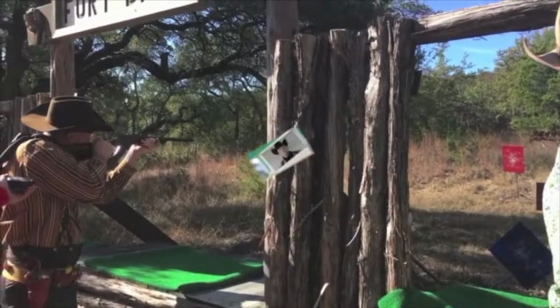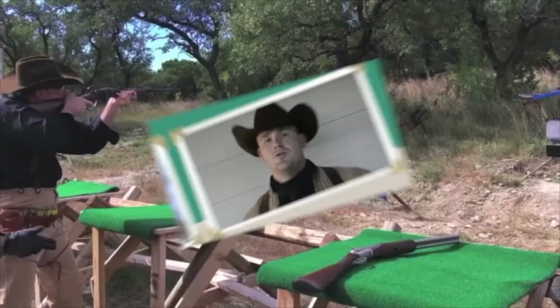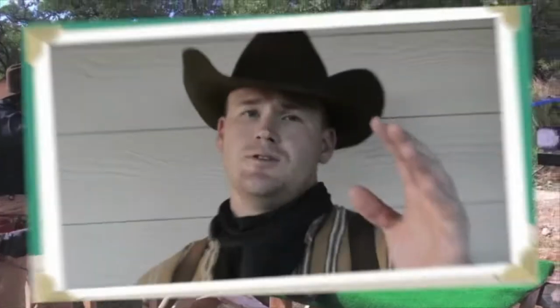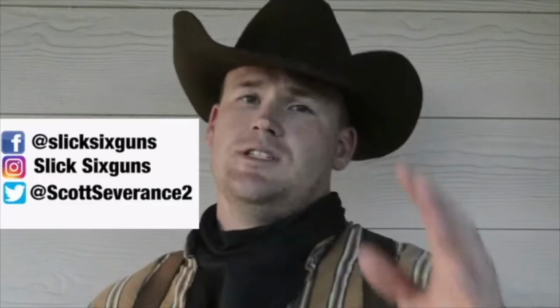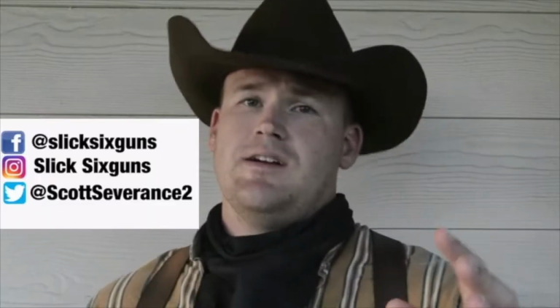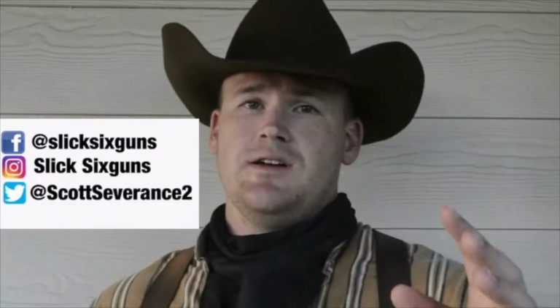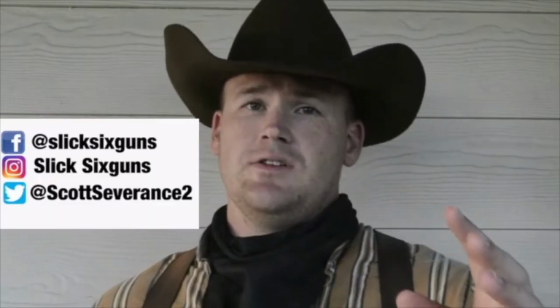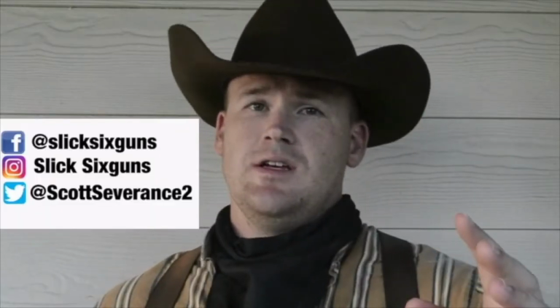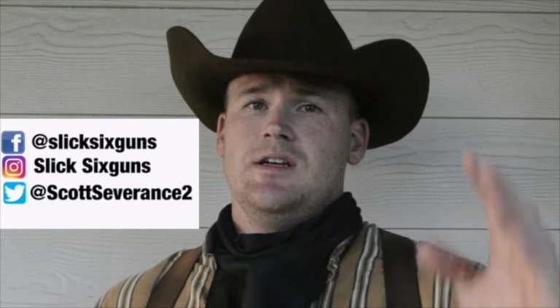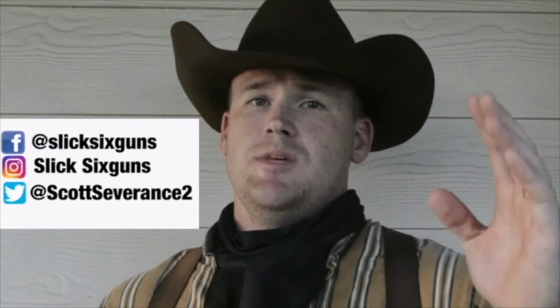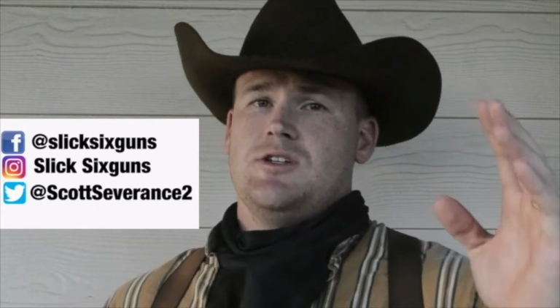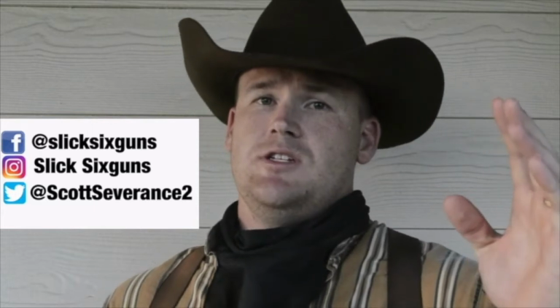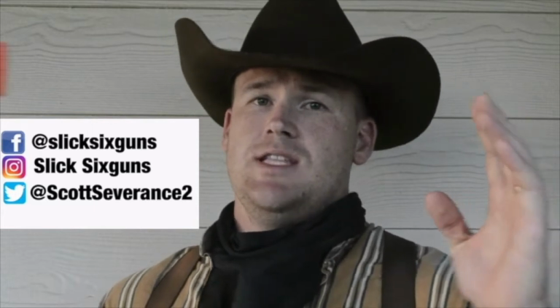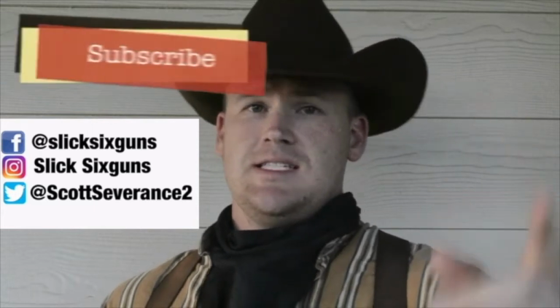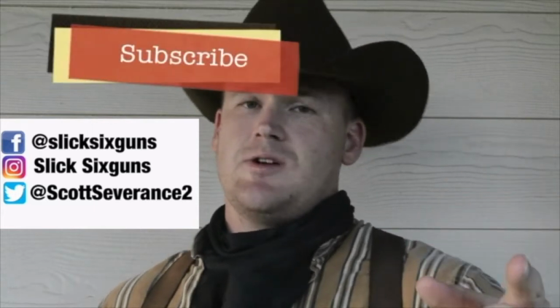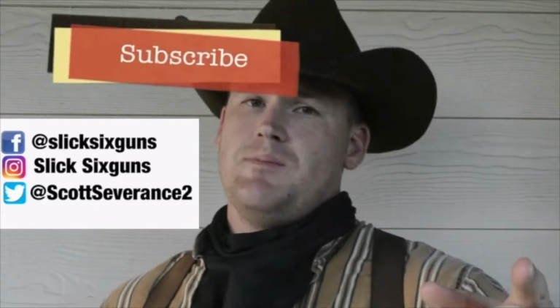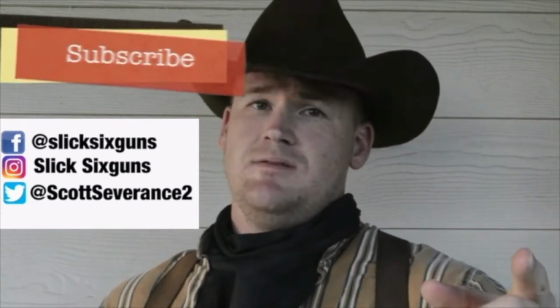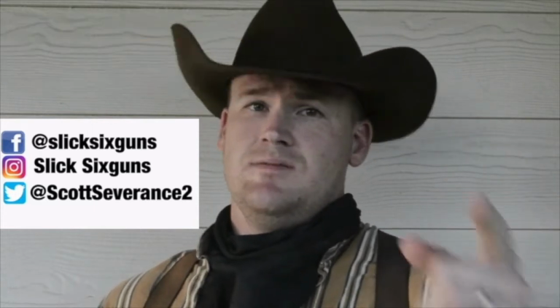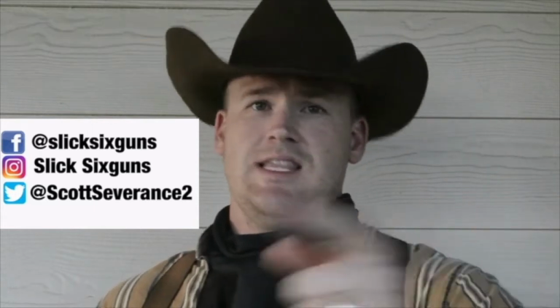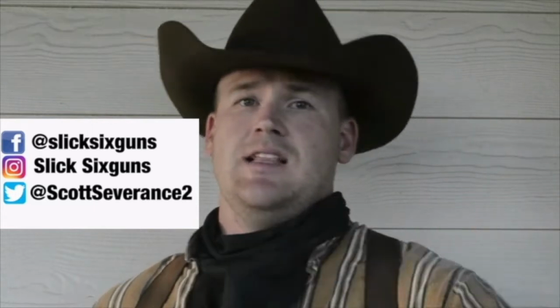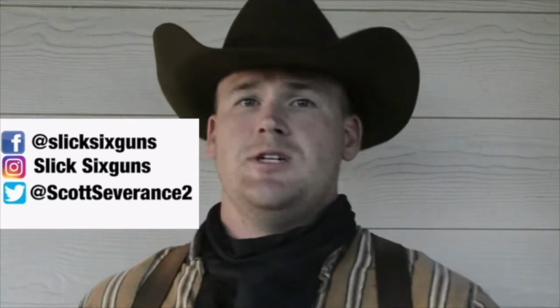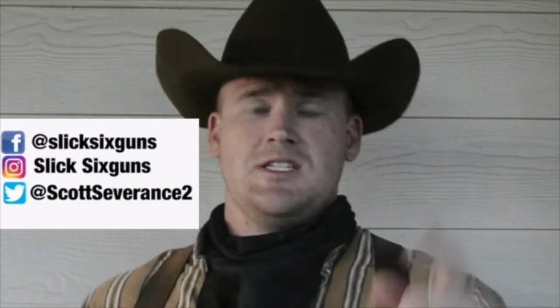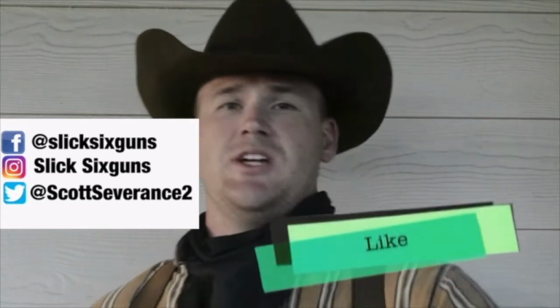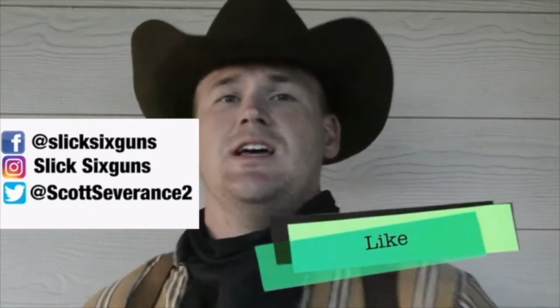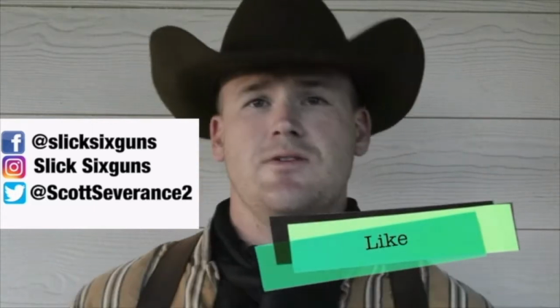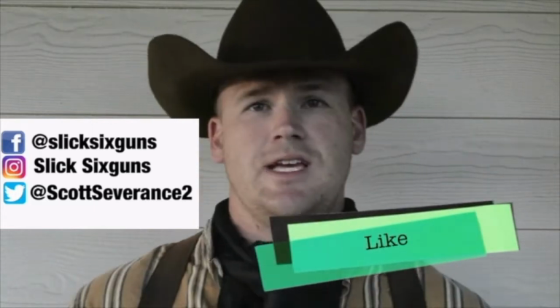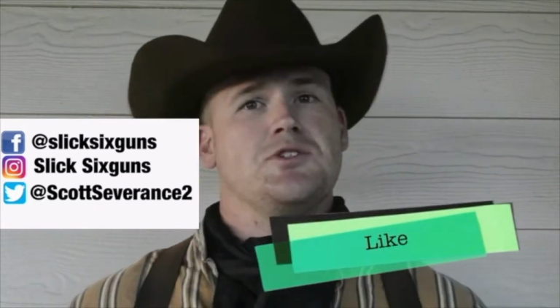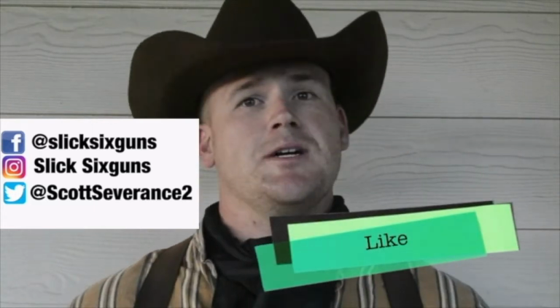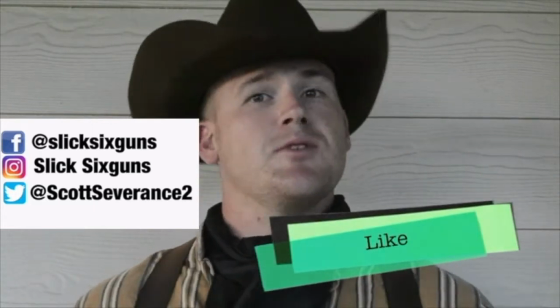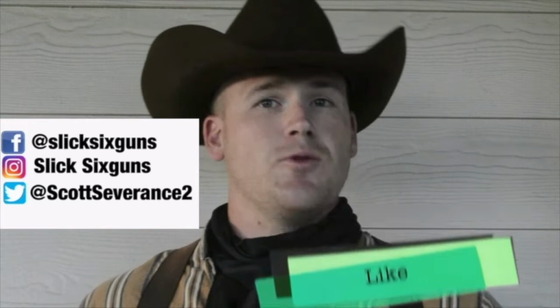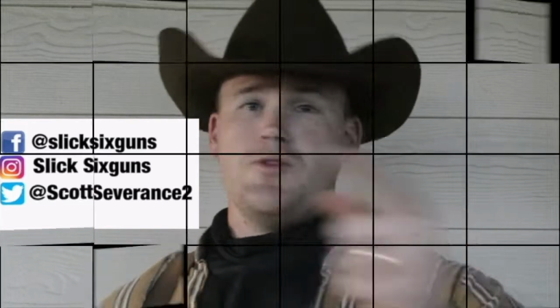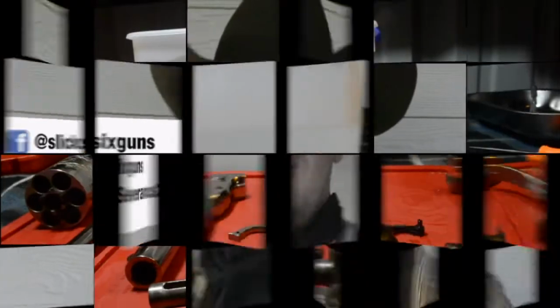Hold your horses, Outlaws. Make sure that you hit that subscribe button, hit that like button, and smash that notifications button before moving on.